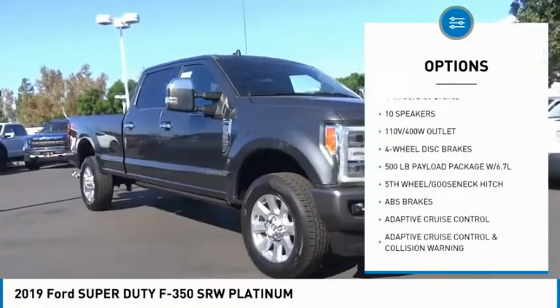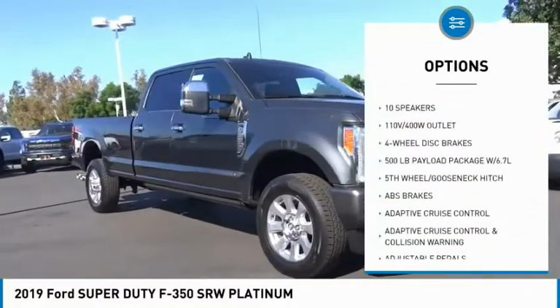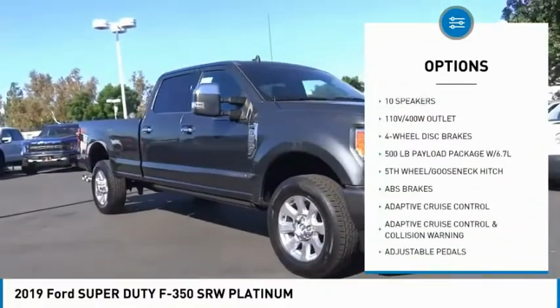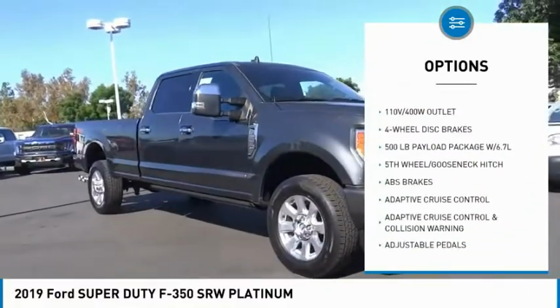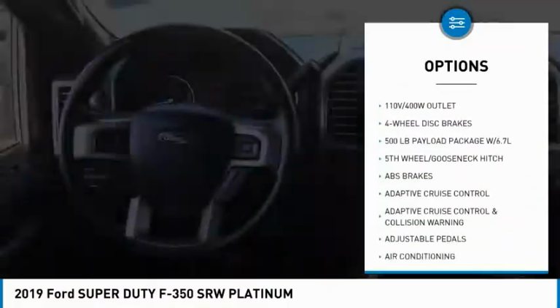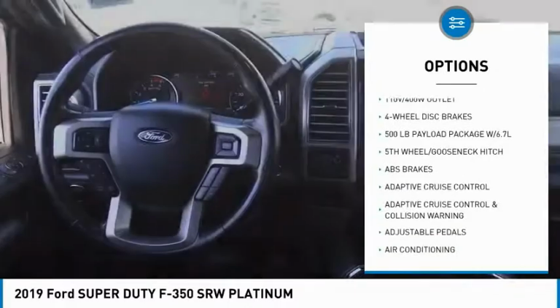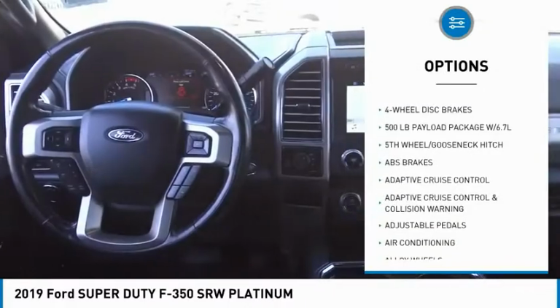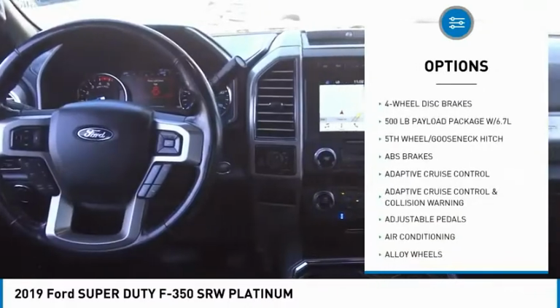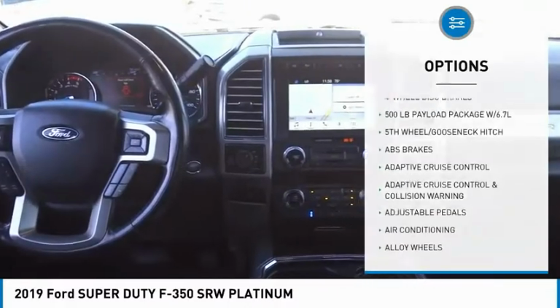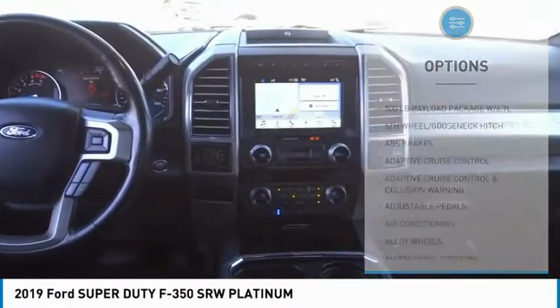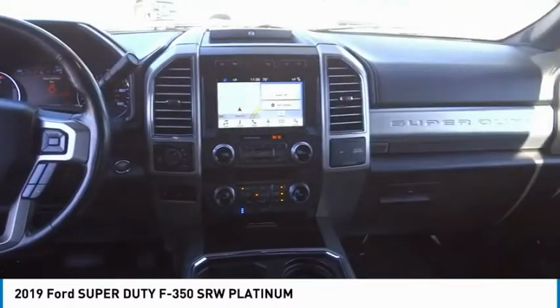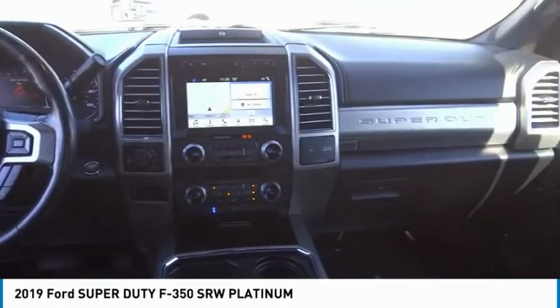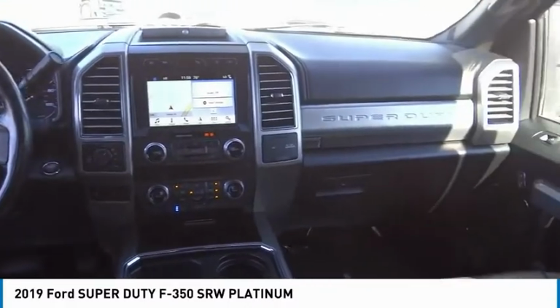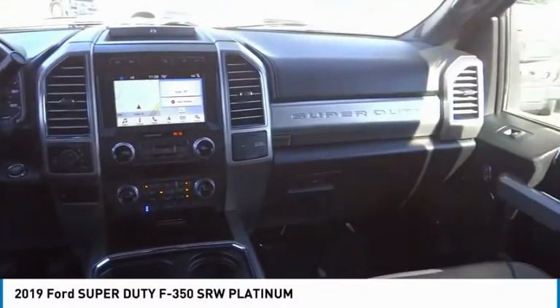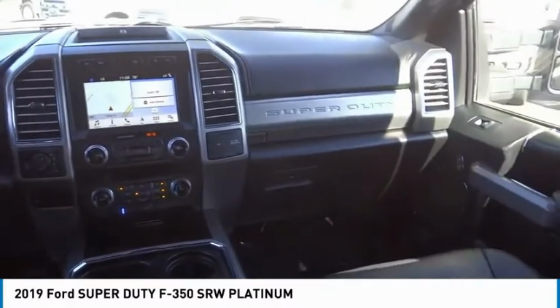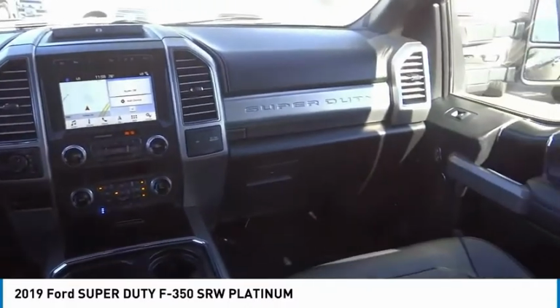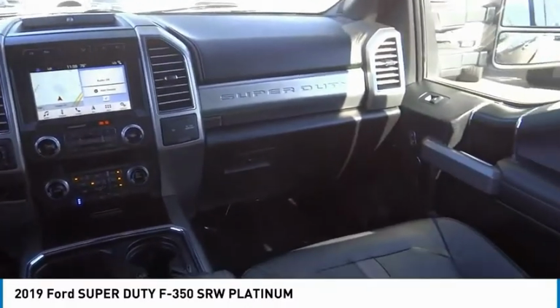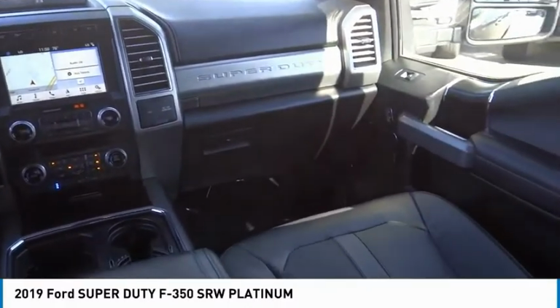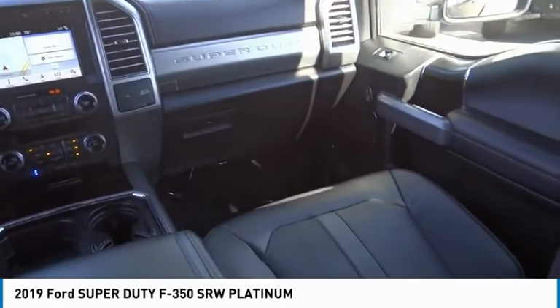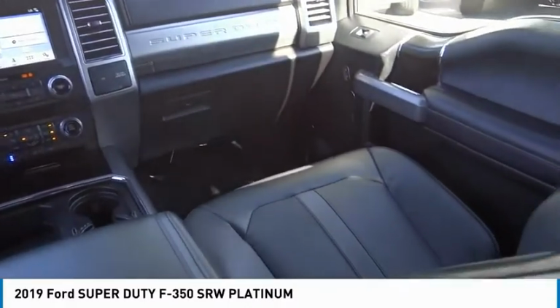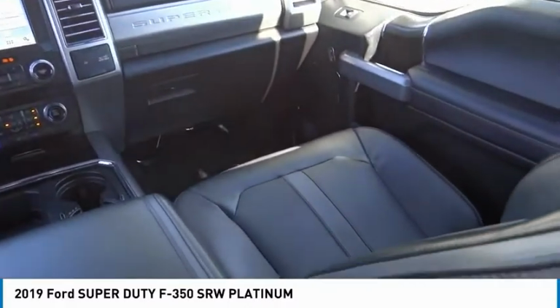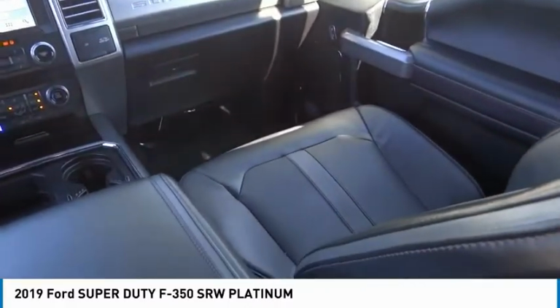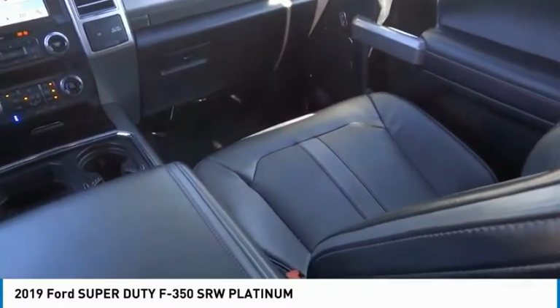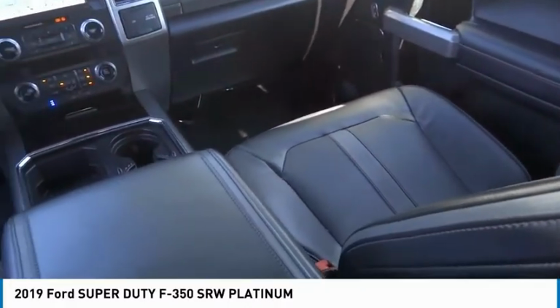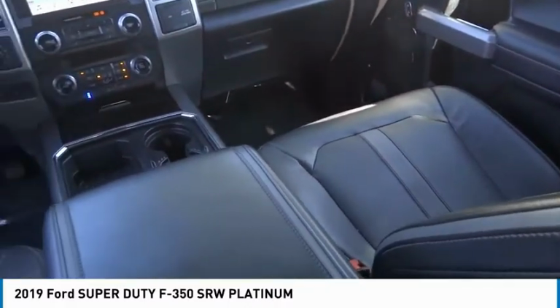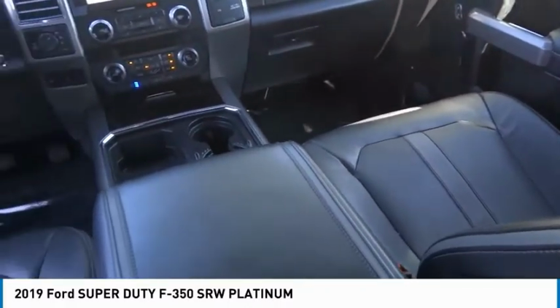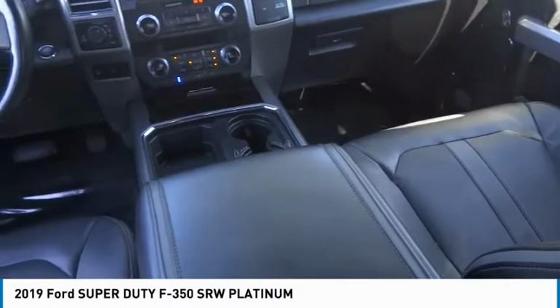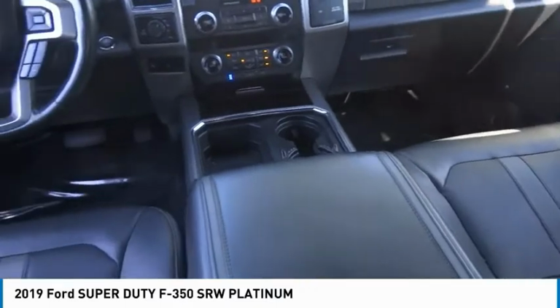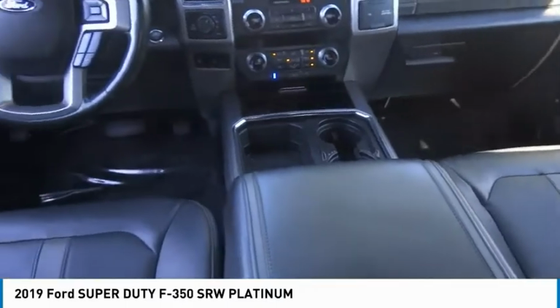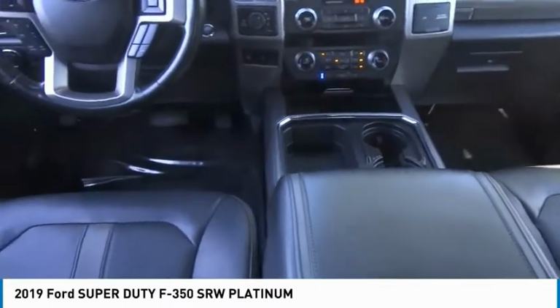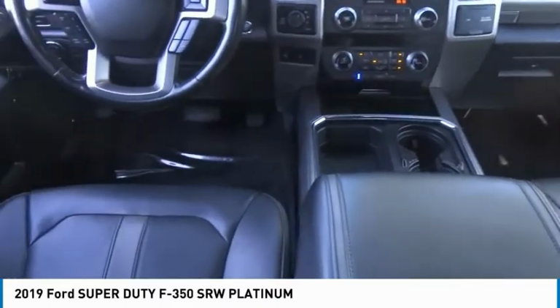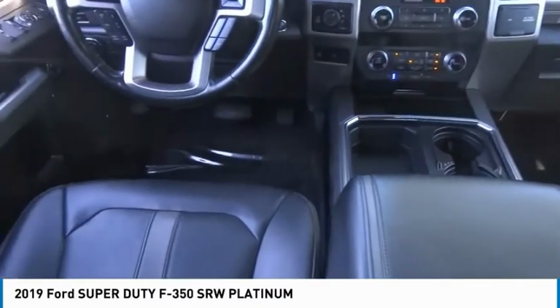Rear step bumper, remote keyless entry, fog lights, speed control, four-wheel disc brakes. Come see the car for yourself.